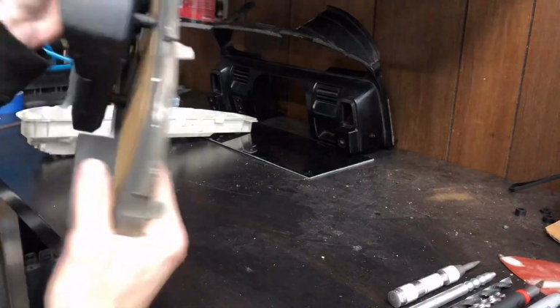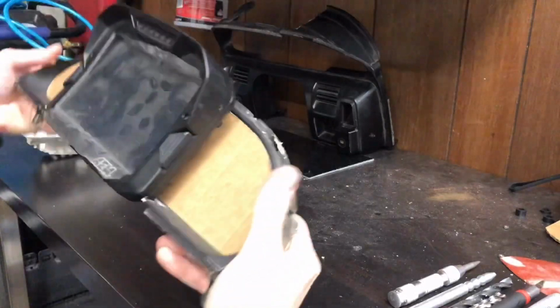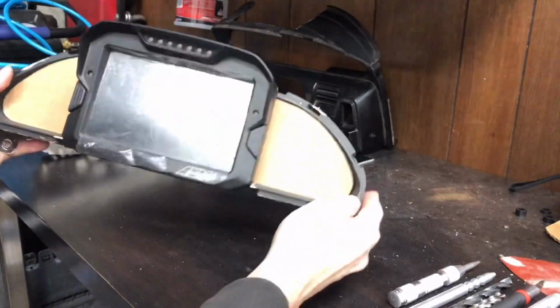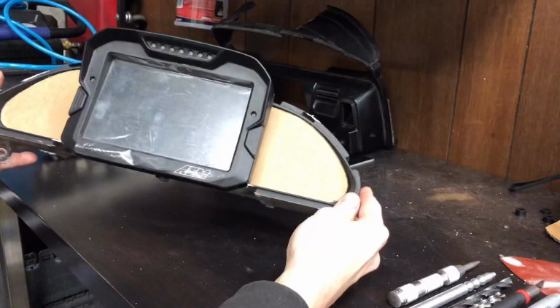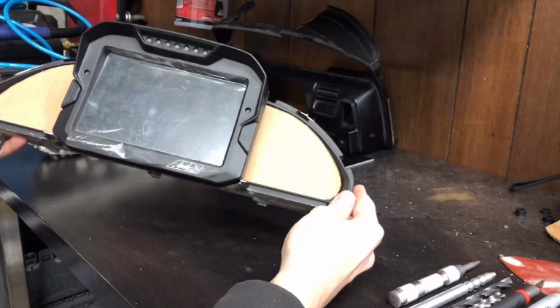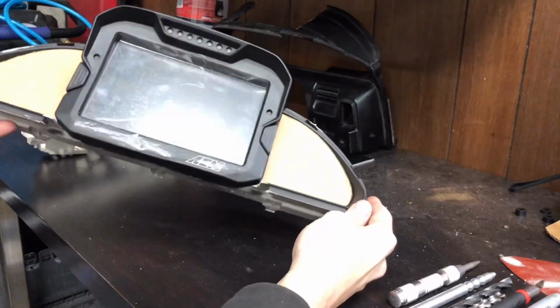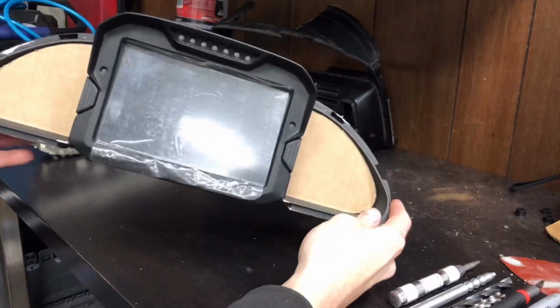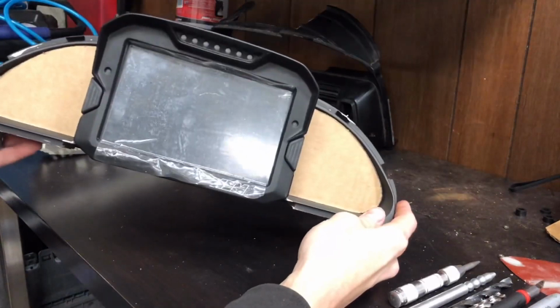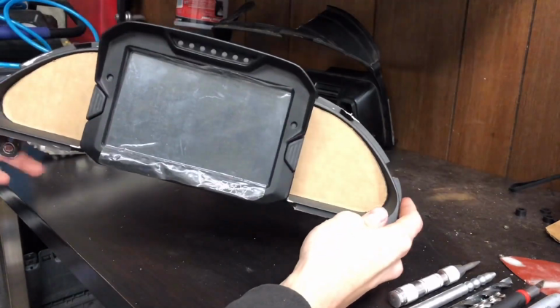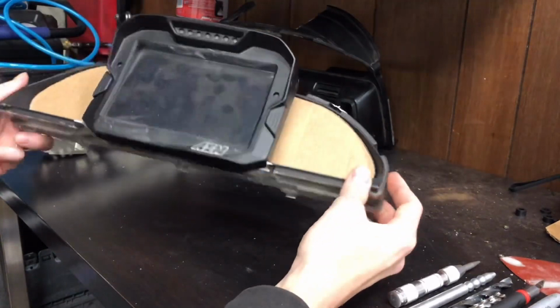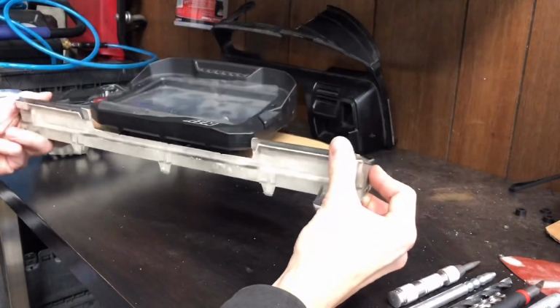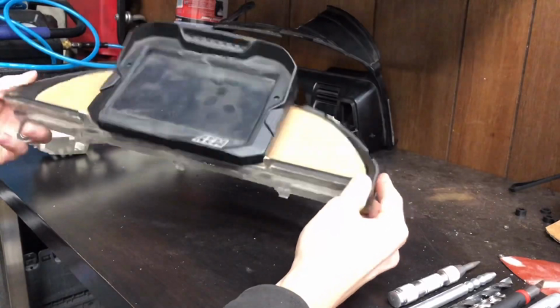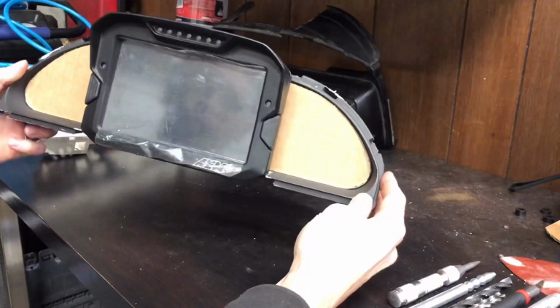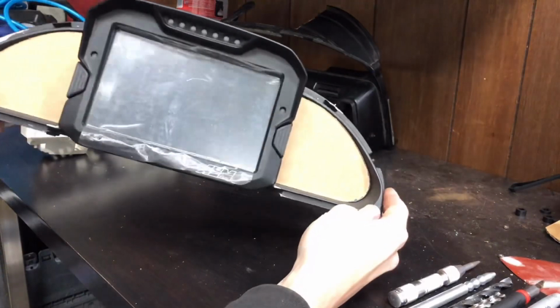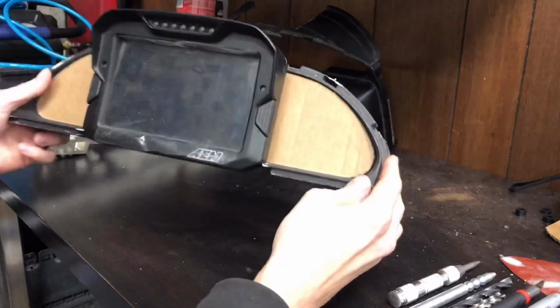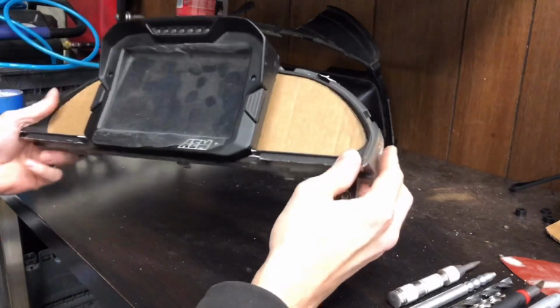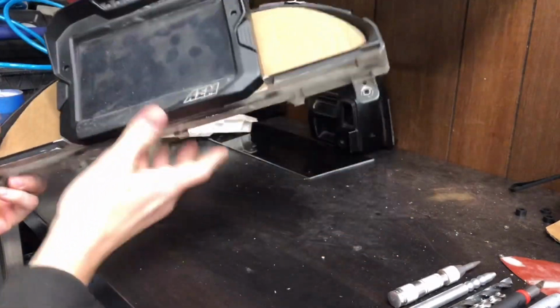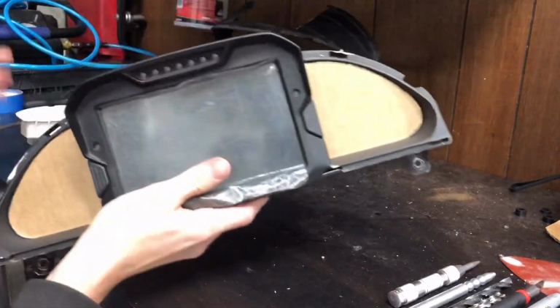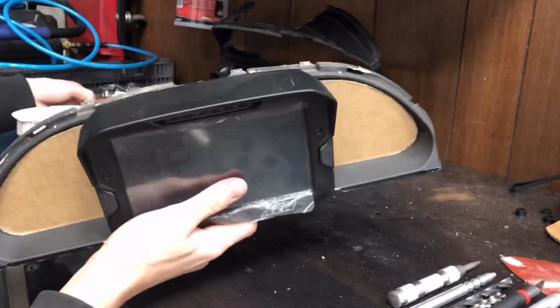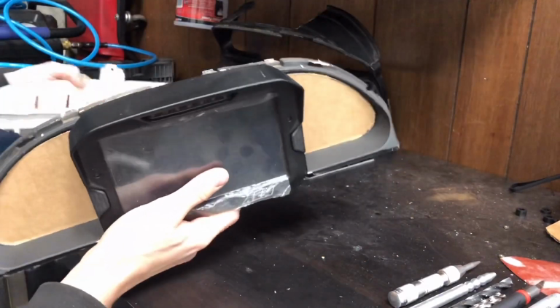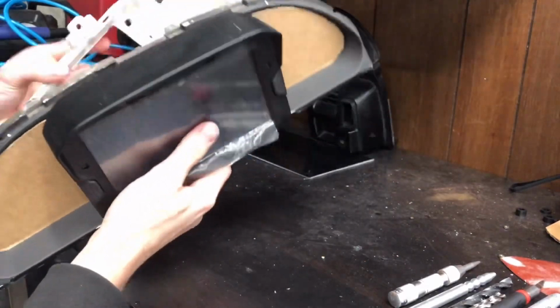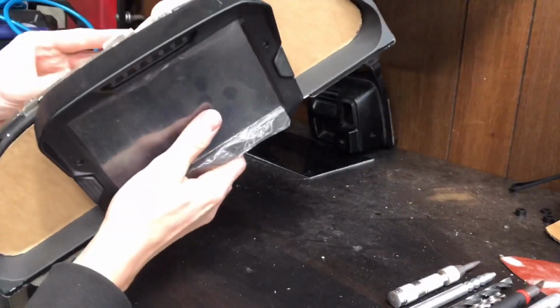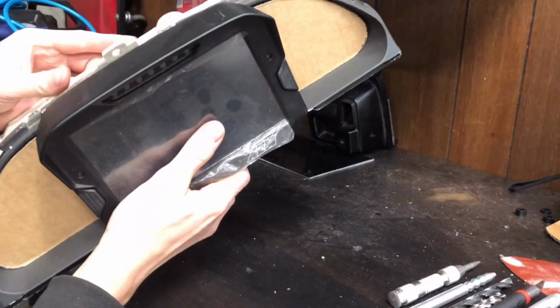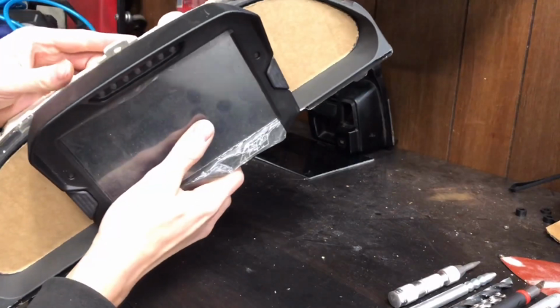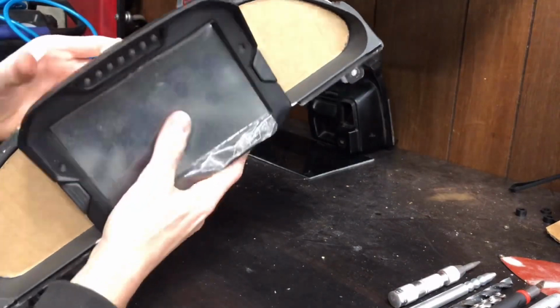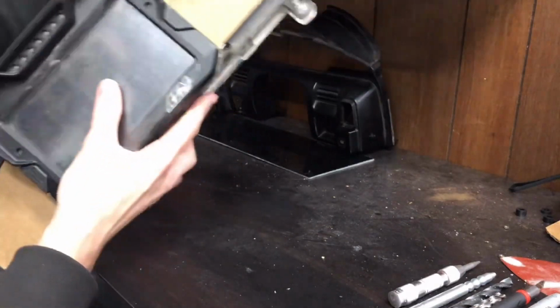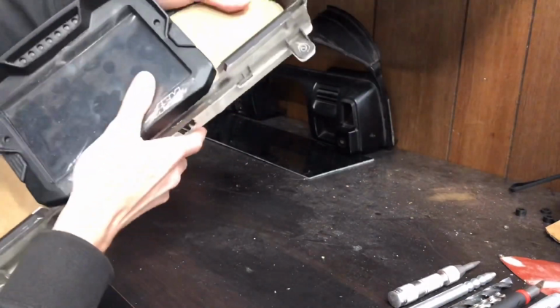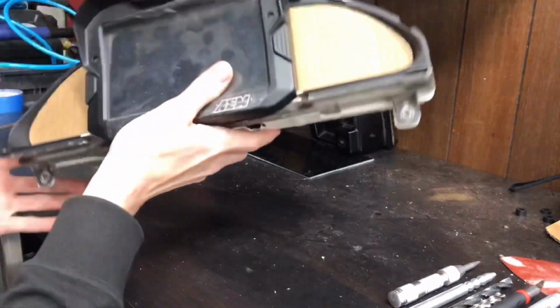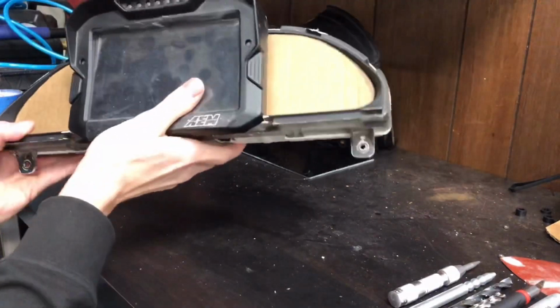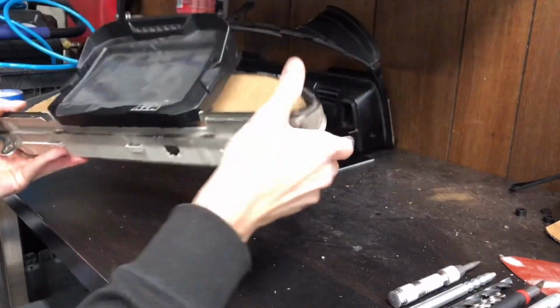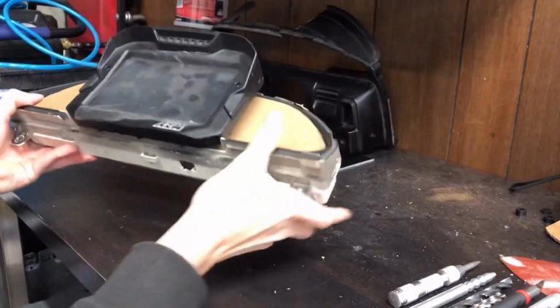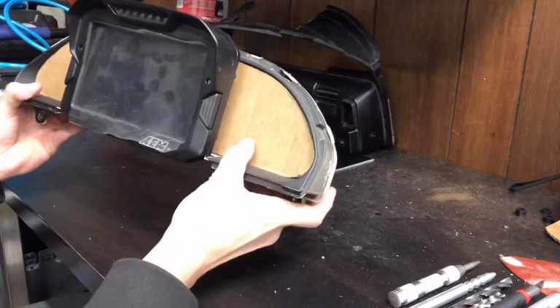There's the AEM dash on the factory bezel, and I think it looks pretty good. I'll go ahead and put these two back together.